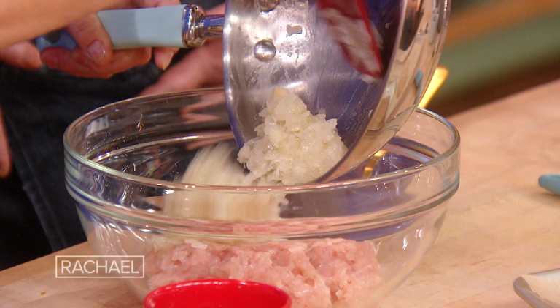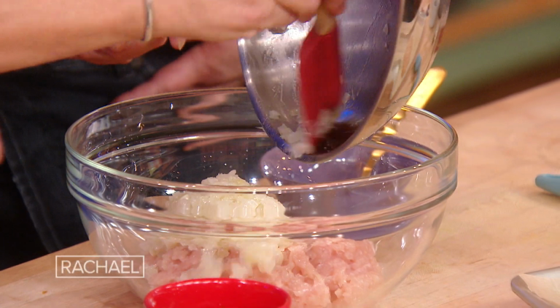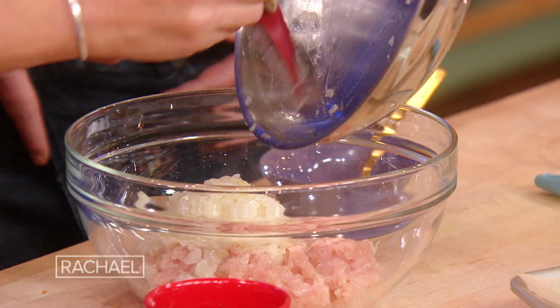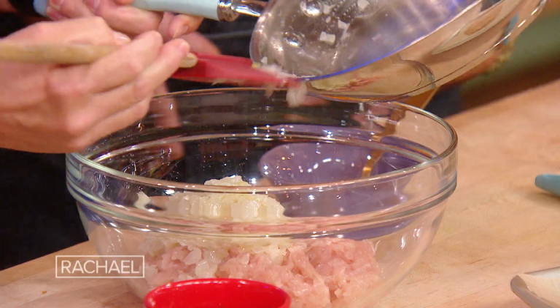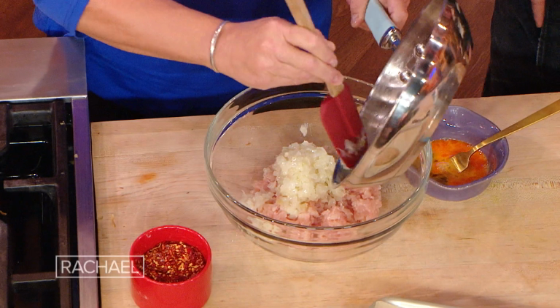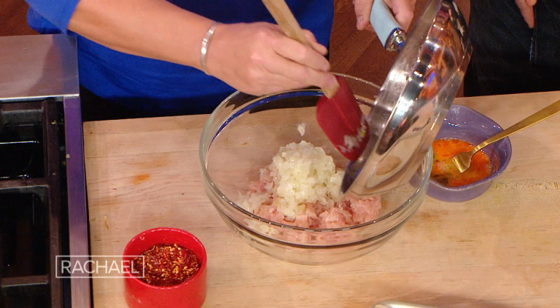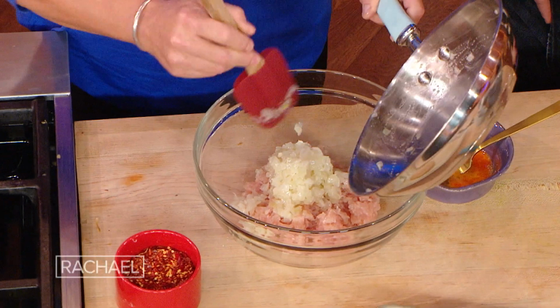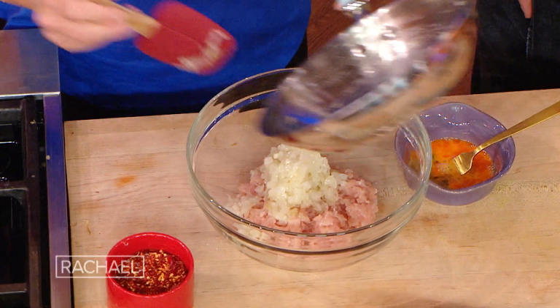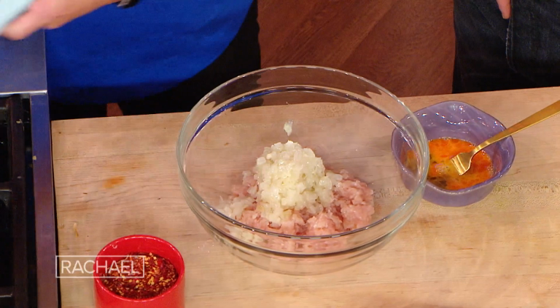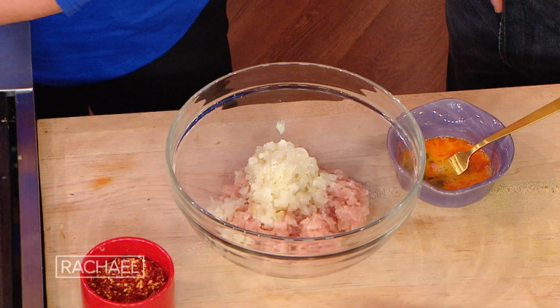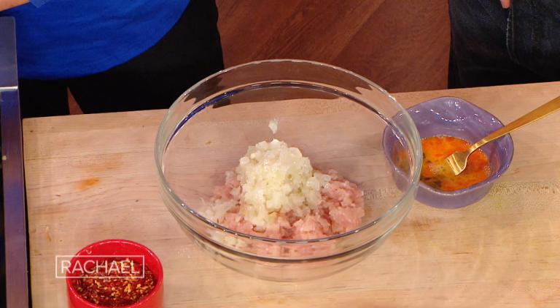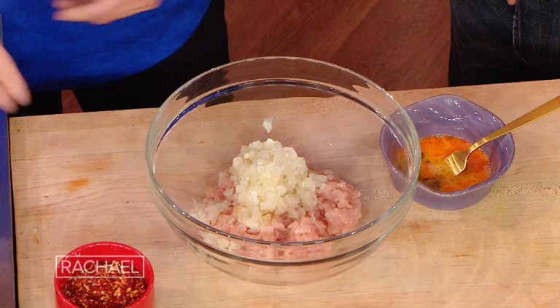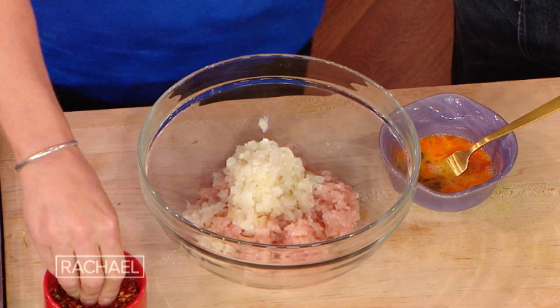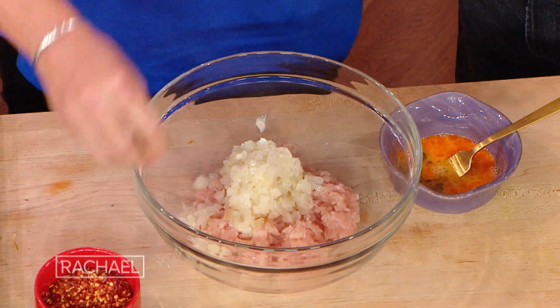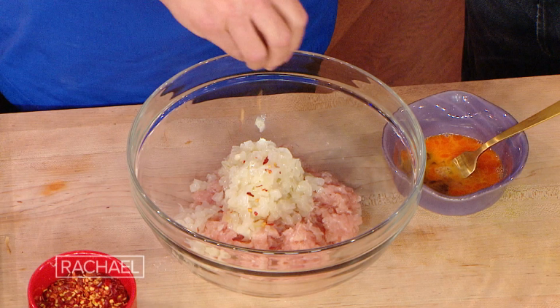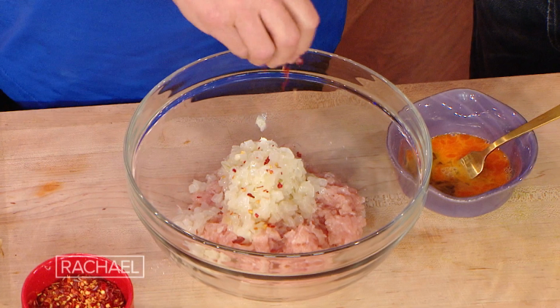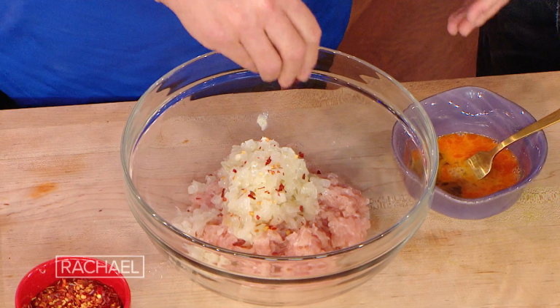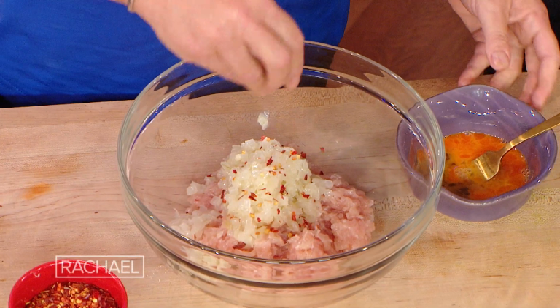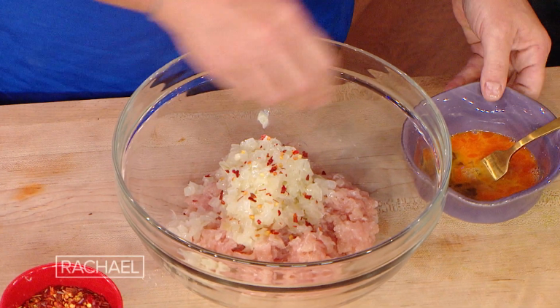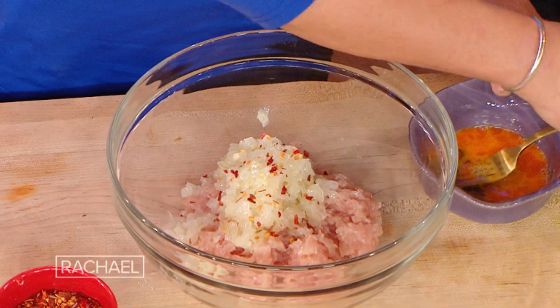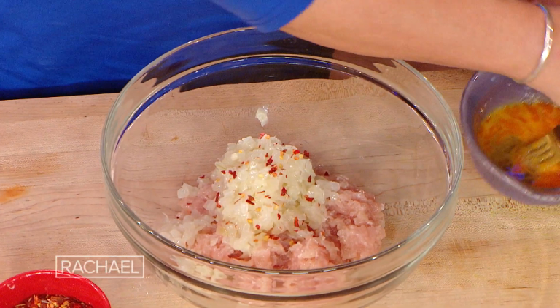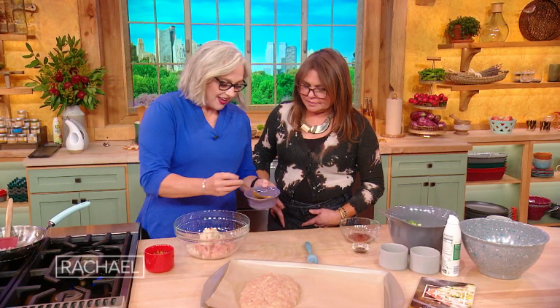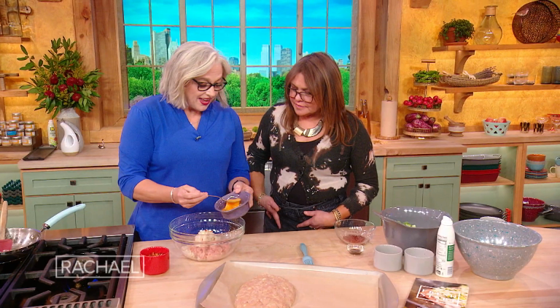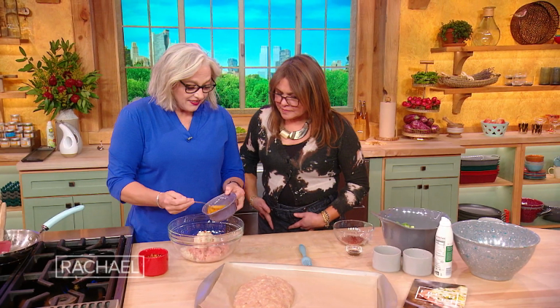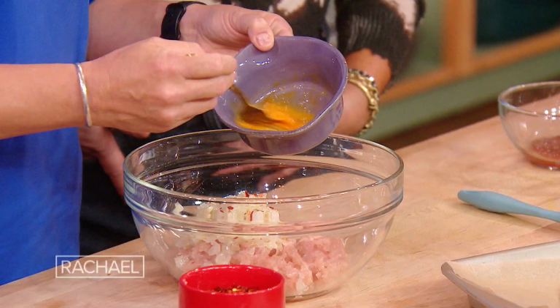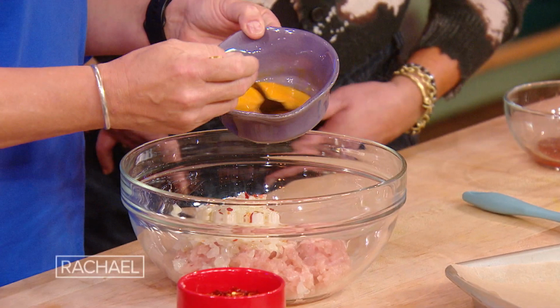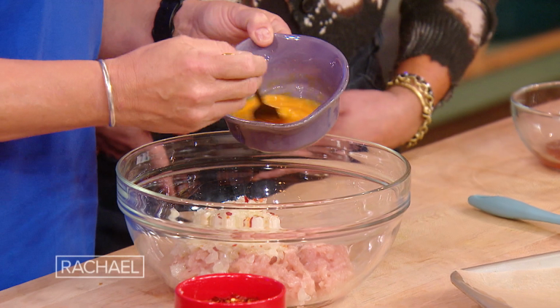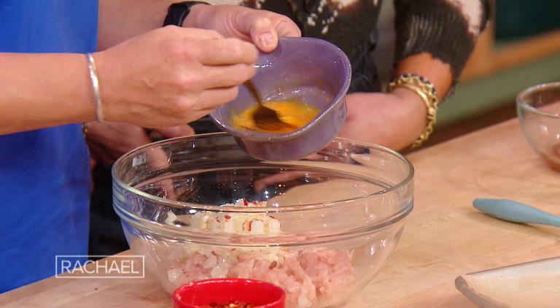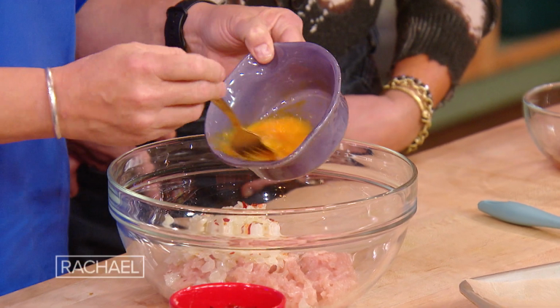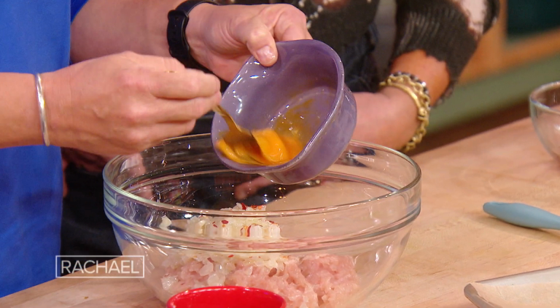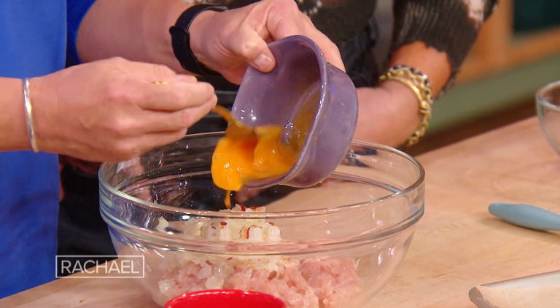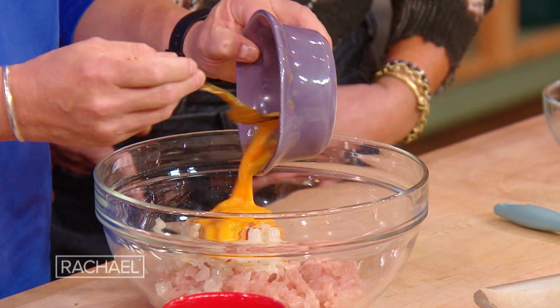So we need to replace the fat with moisture. We're putting the onion in, and I've also got a little heat going with some red pepper flakes. And then an egg — that's going to help not only with the moisture, but it's going to give it a little bit of fat.